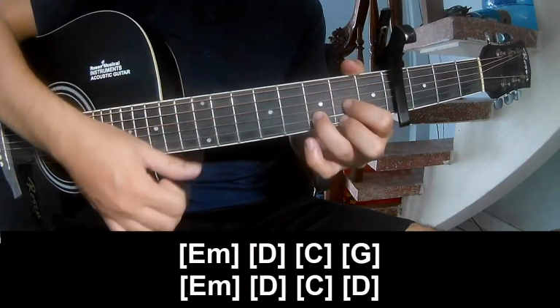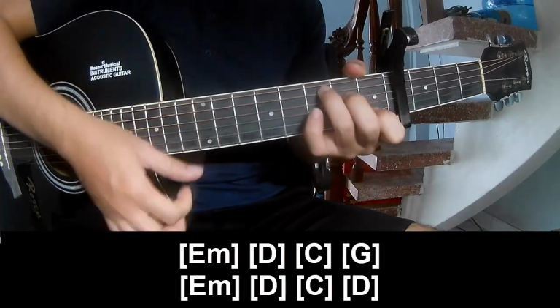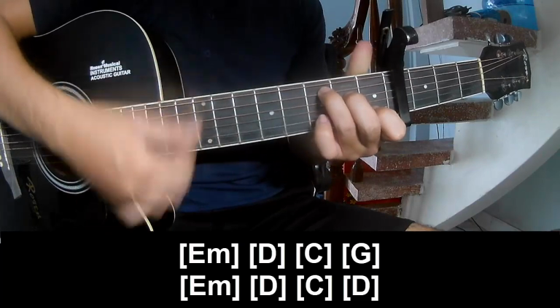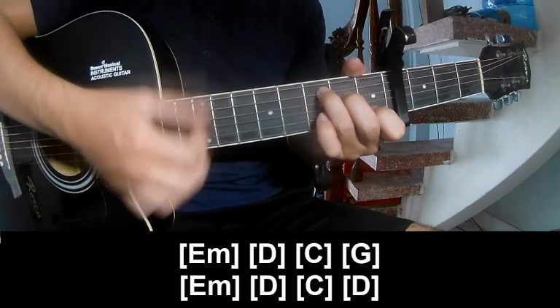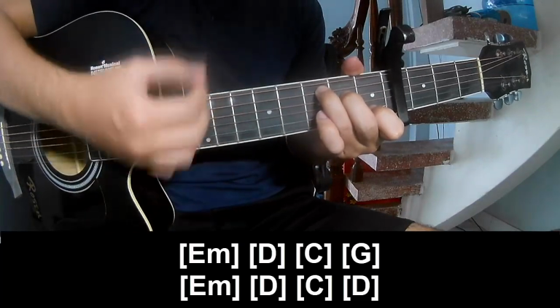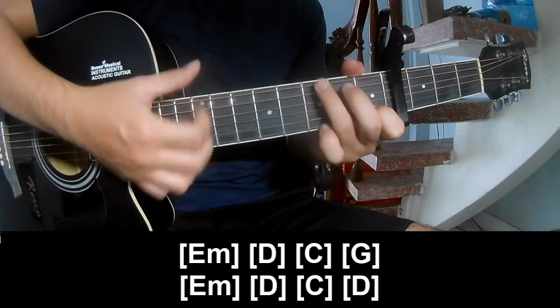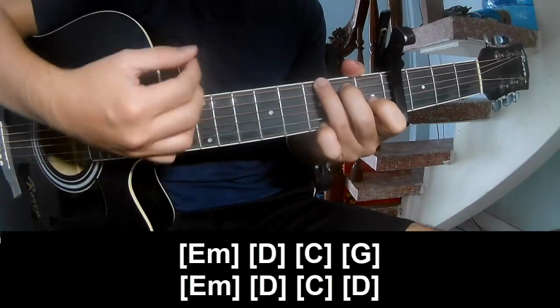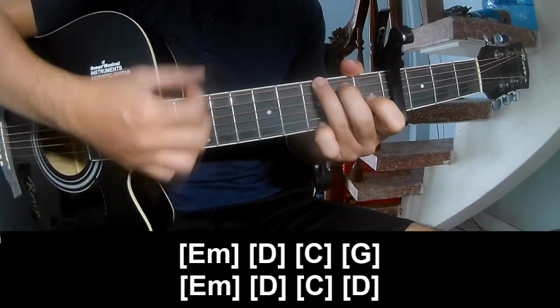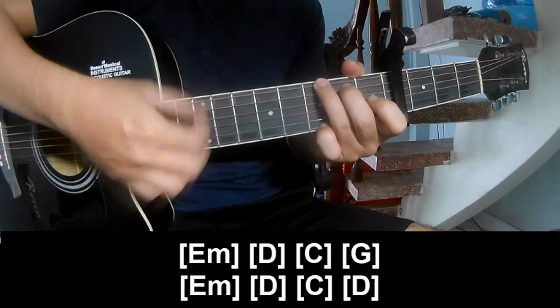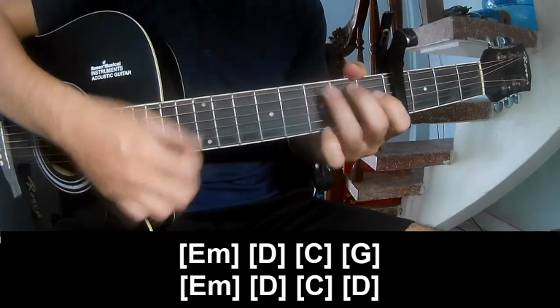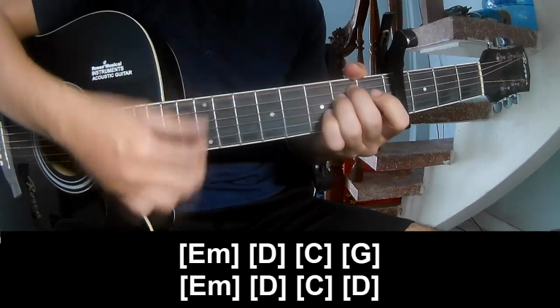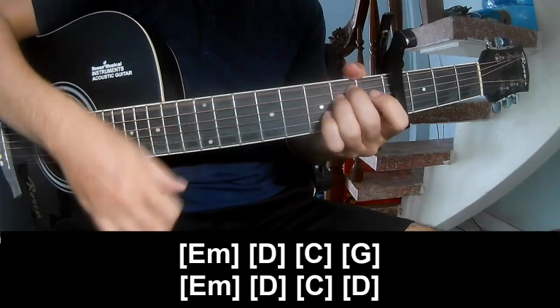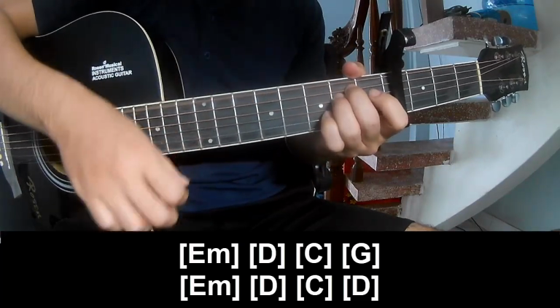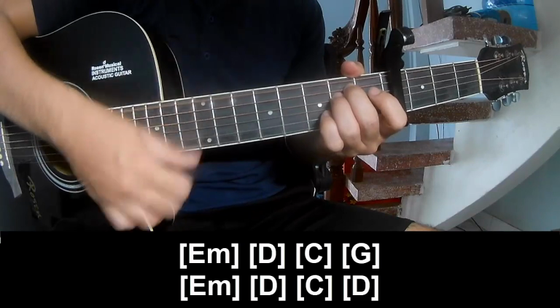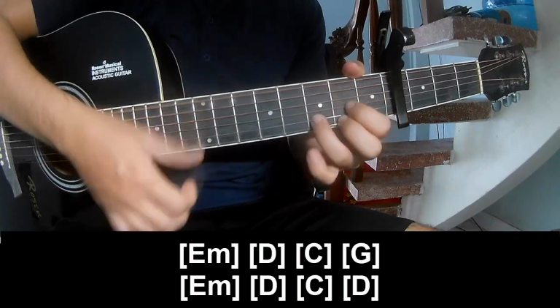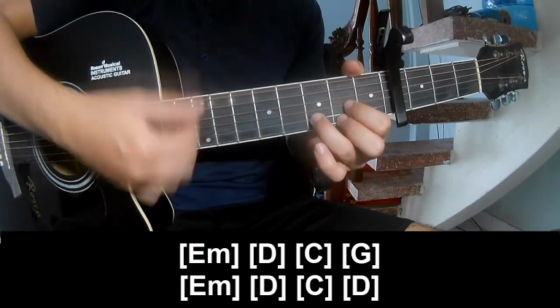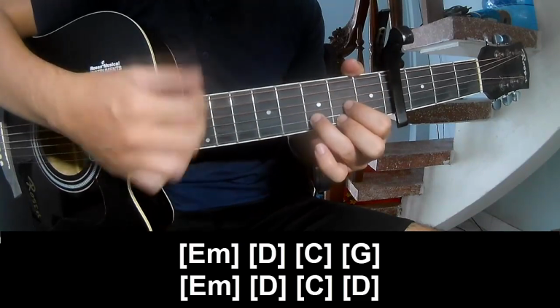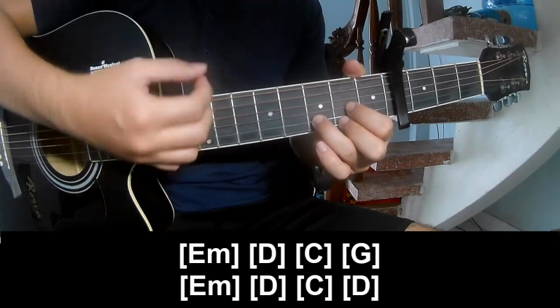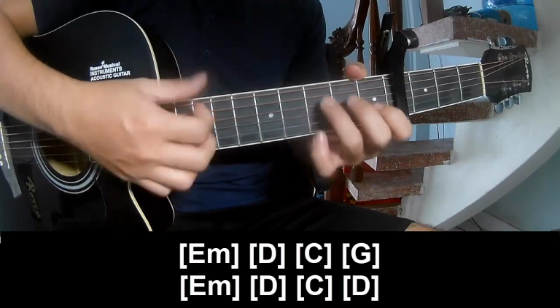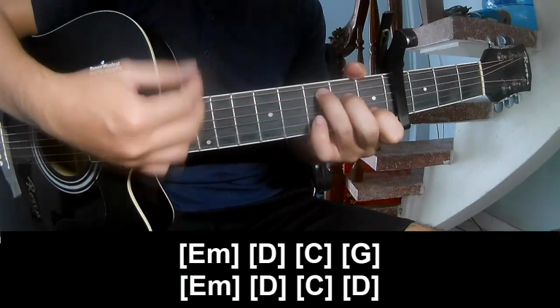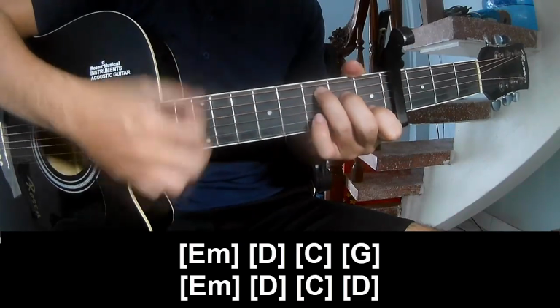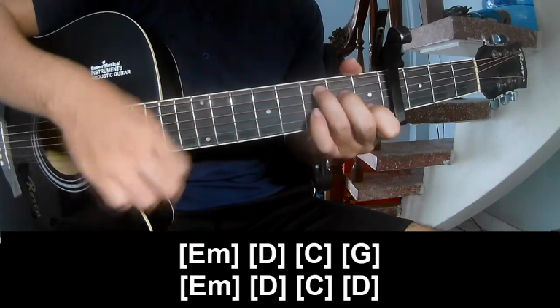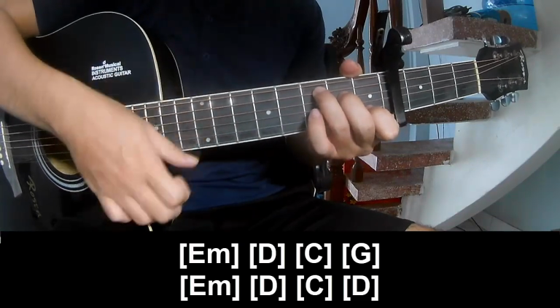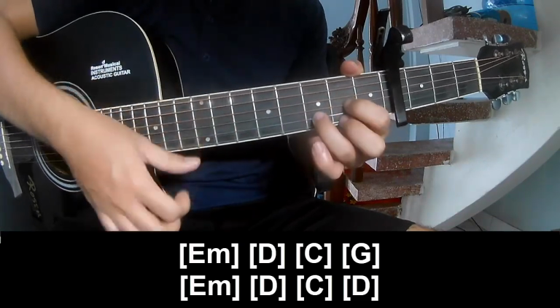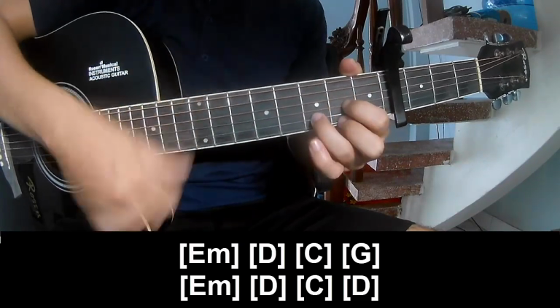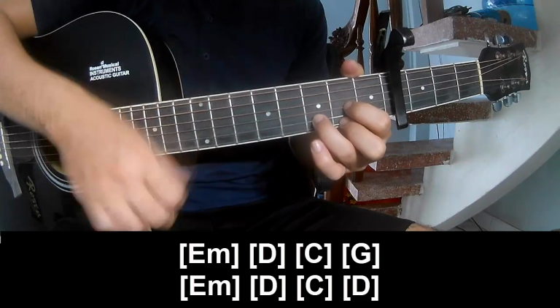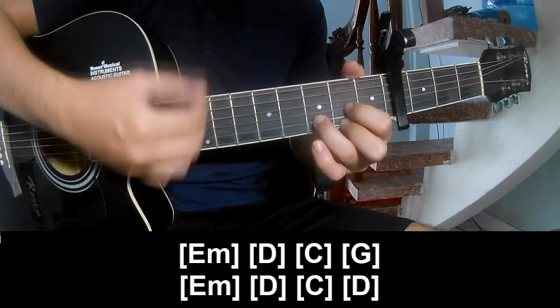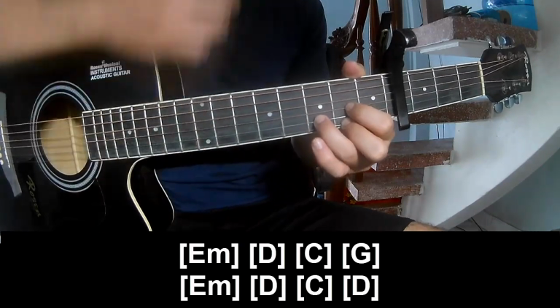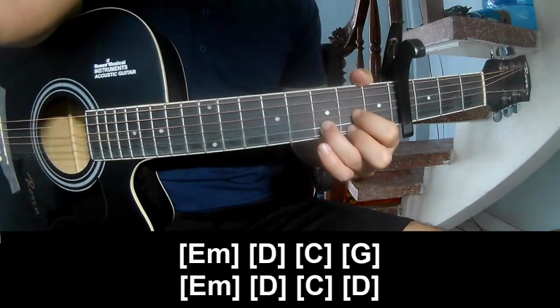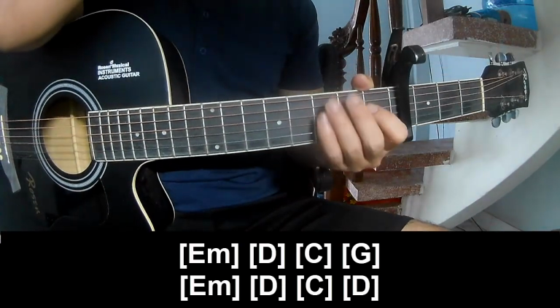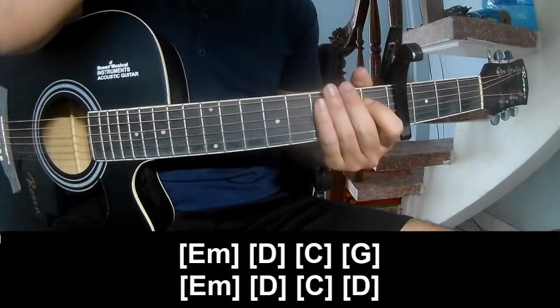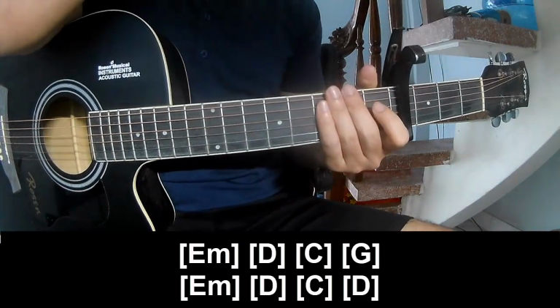The chord is the same way for the strum.